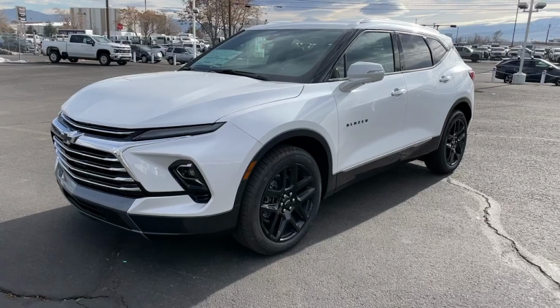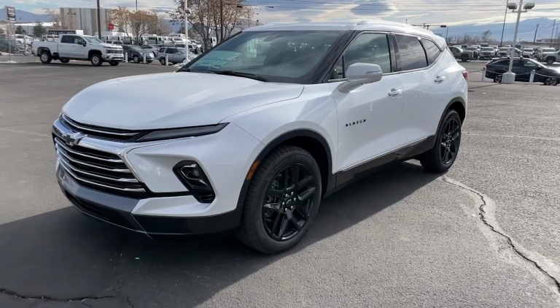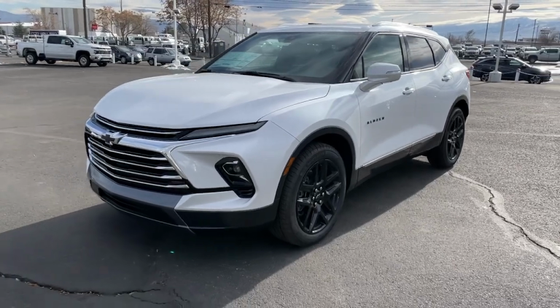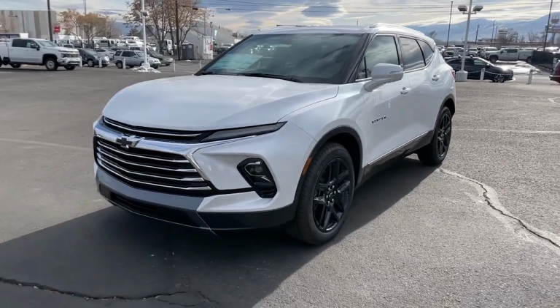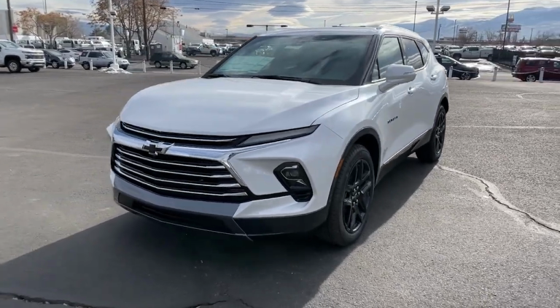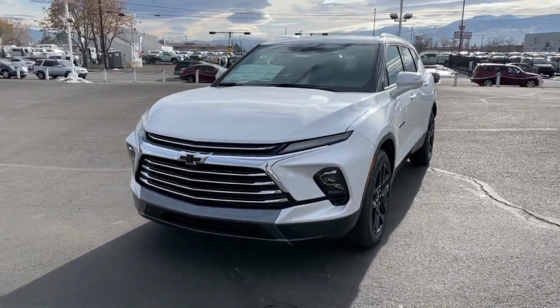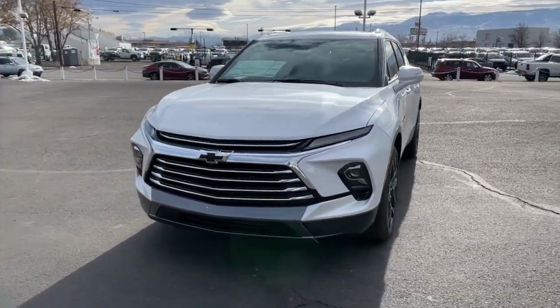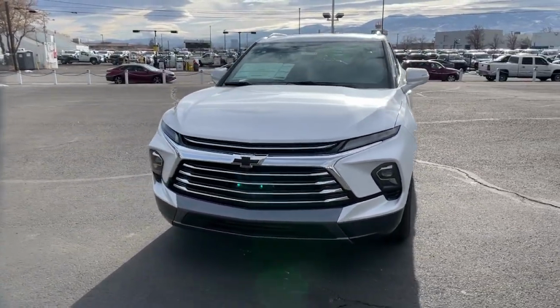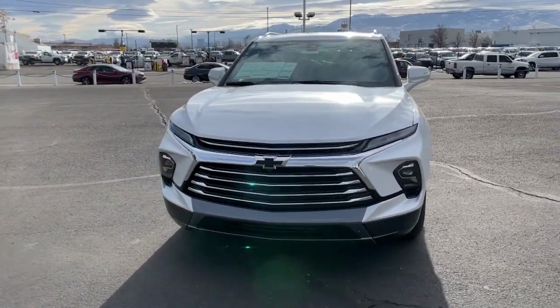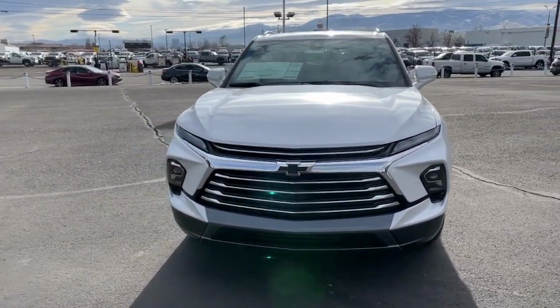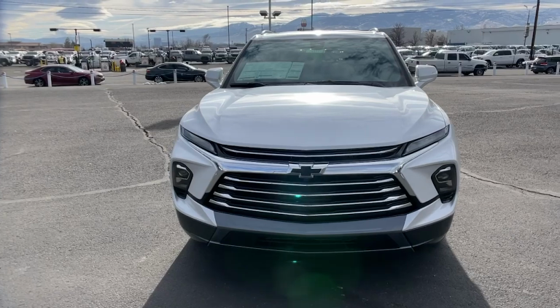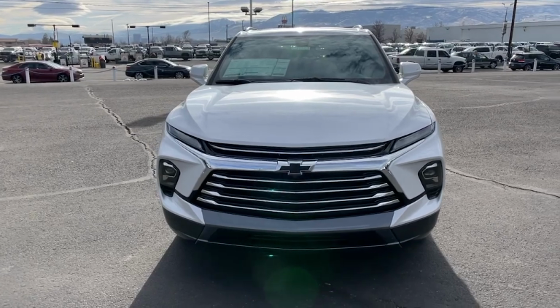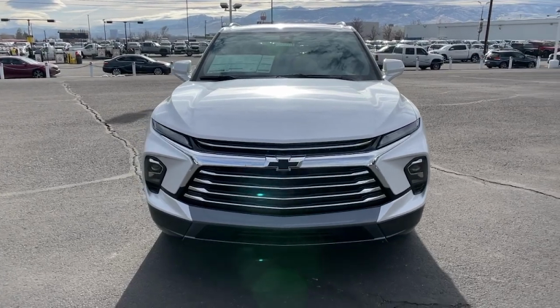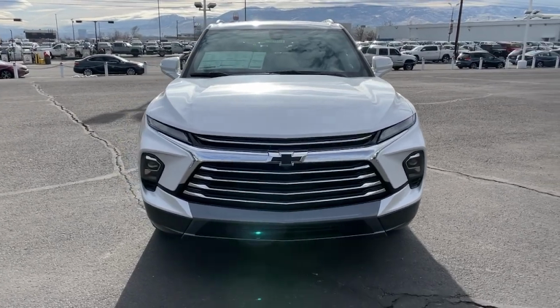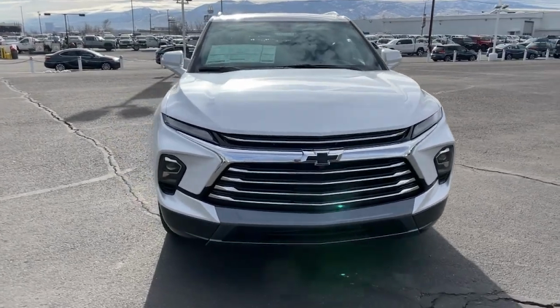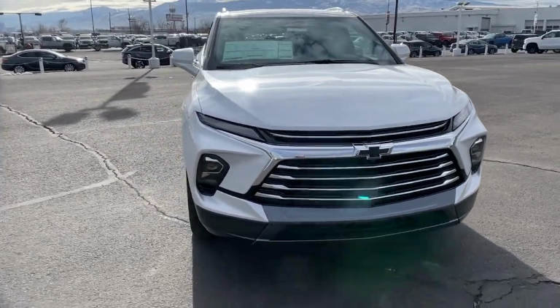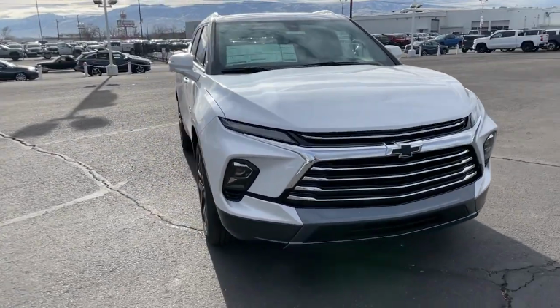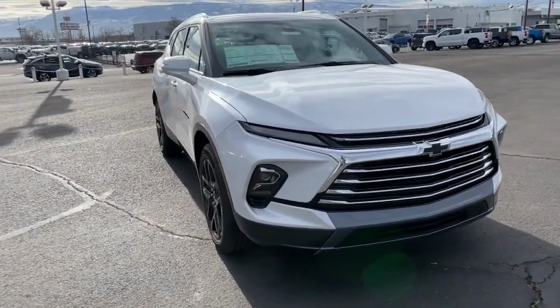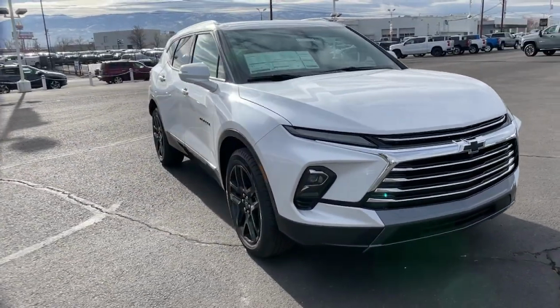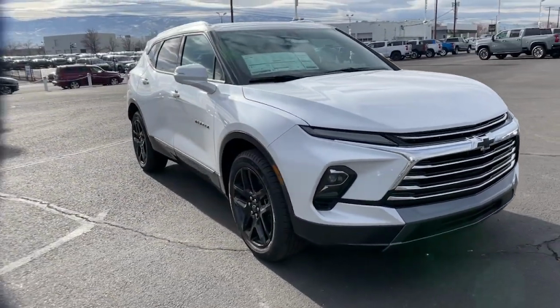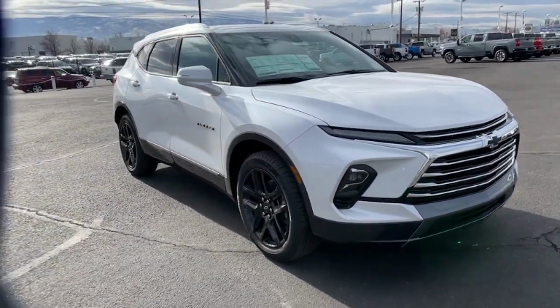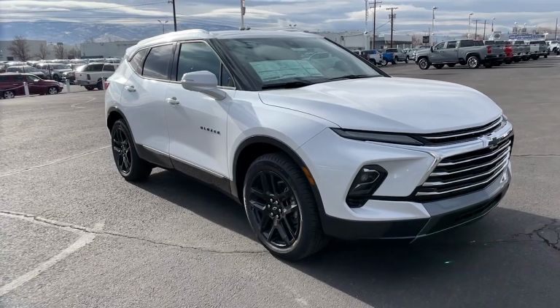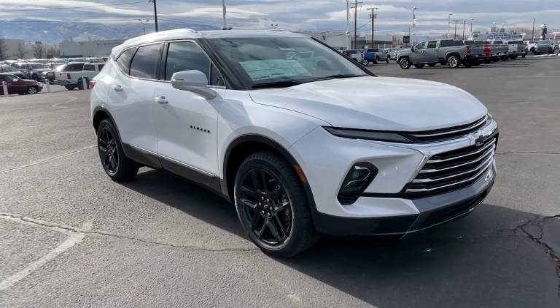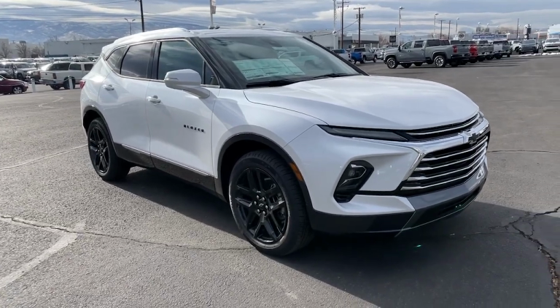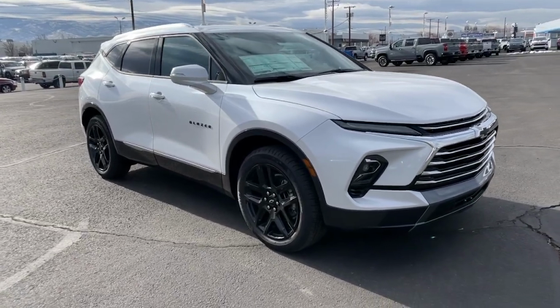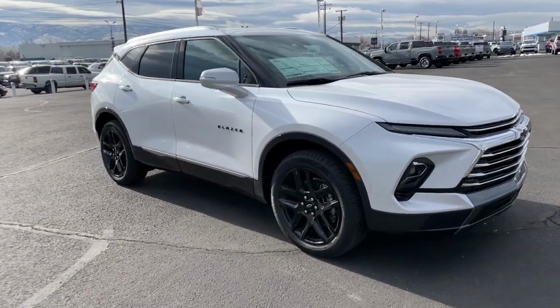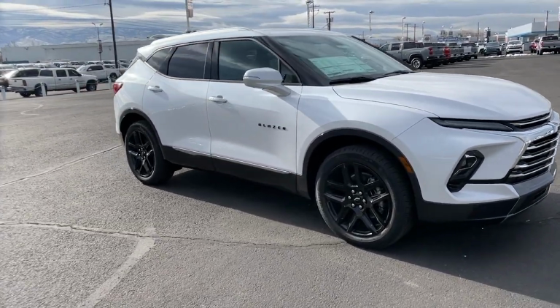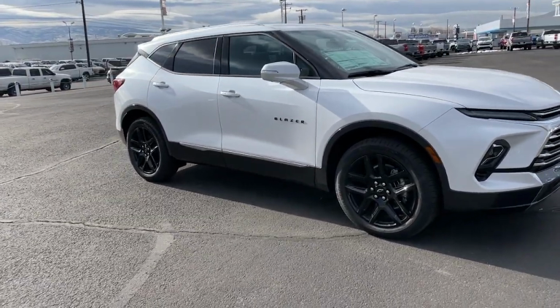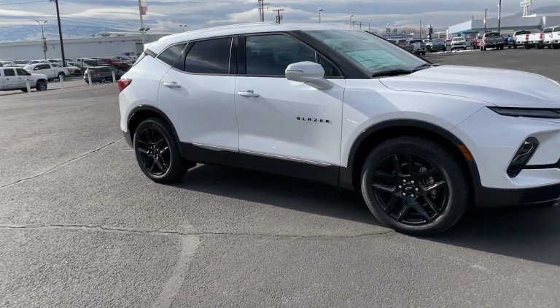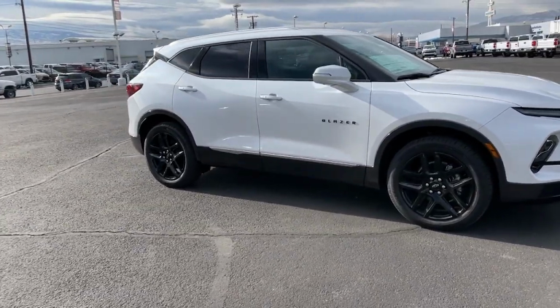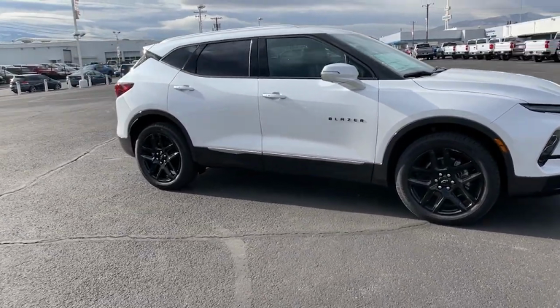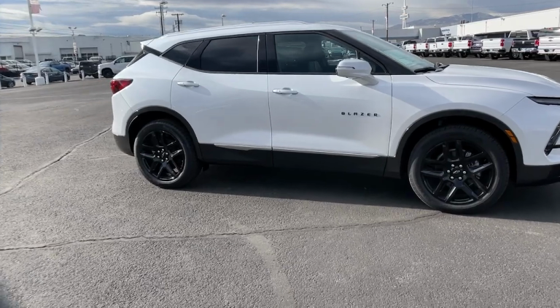You're going to love the 2024 Chevrolet Blazer. This distinctively stylish Blazer offers sporty looks and handling, a quiet, spacious cabin equipped with desirable safety and connectivity features, and a smooth, confident ride.